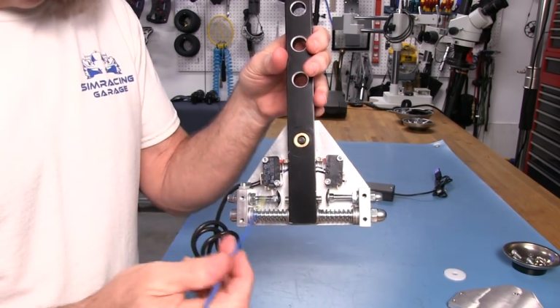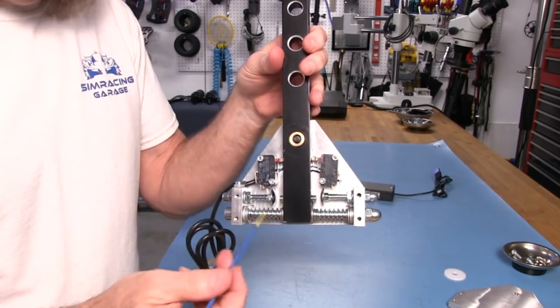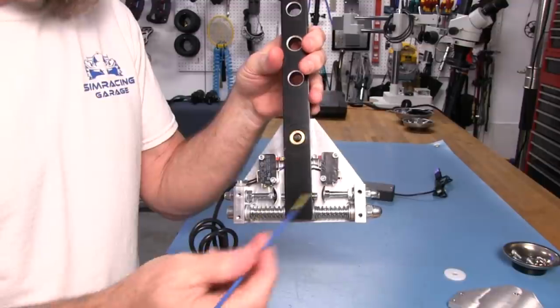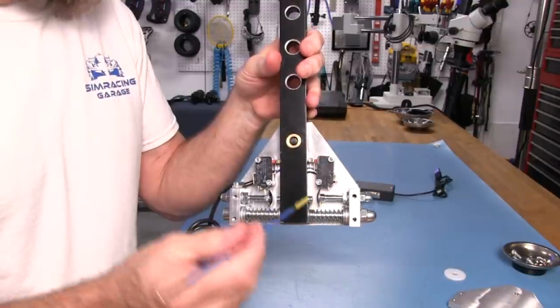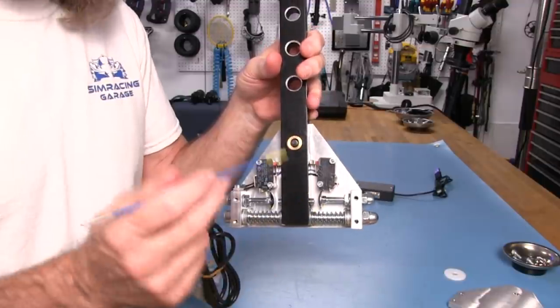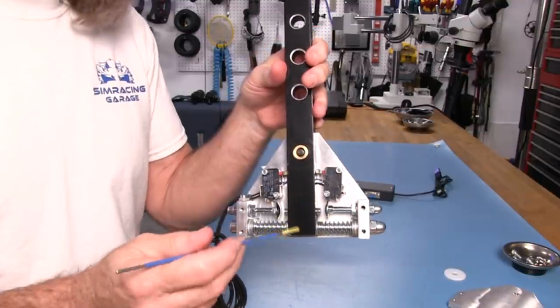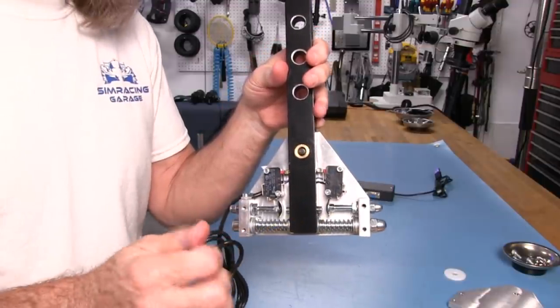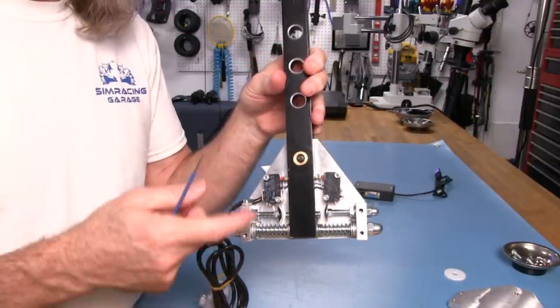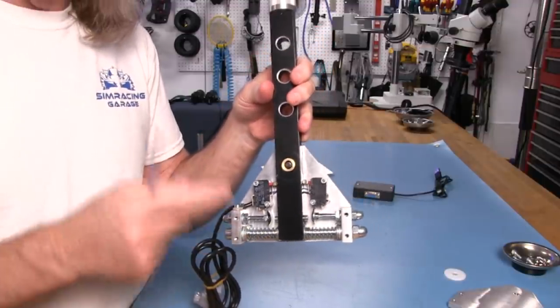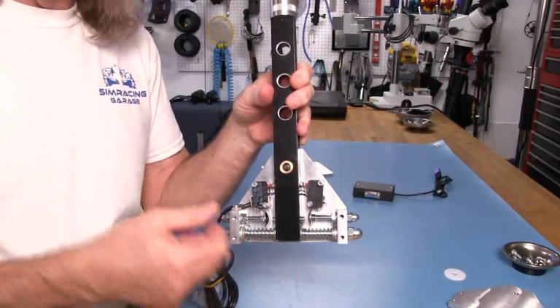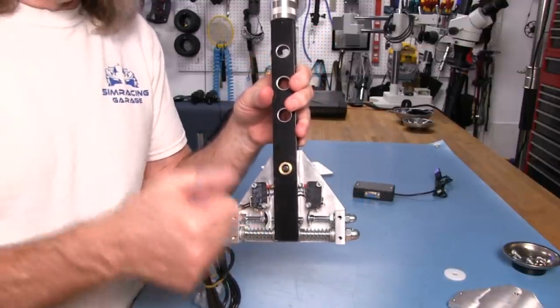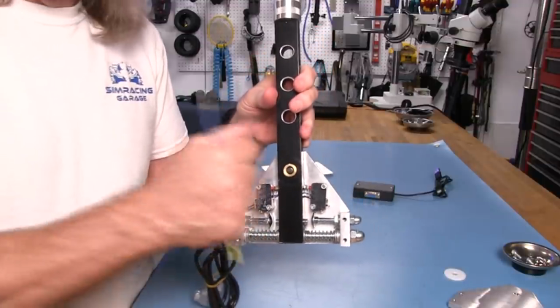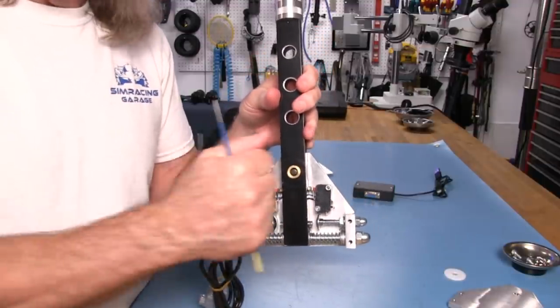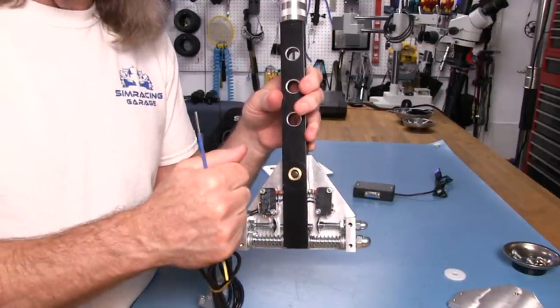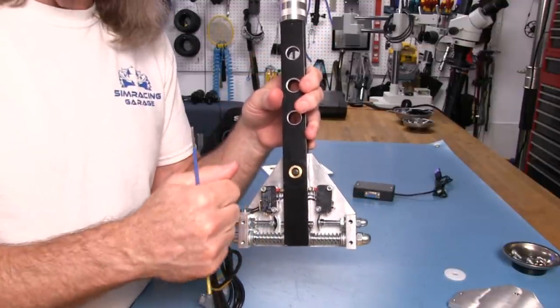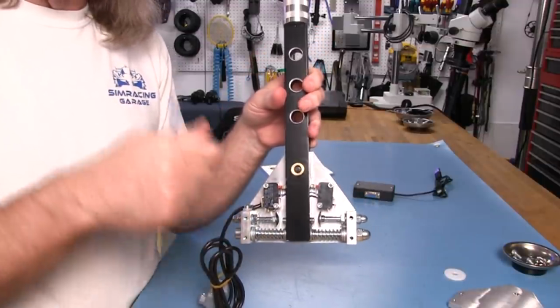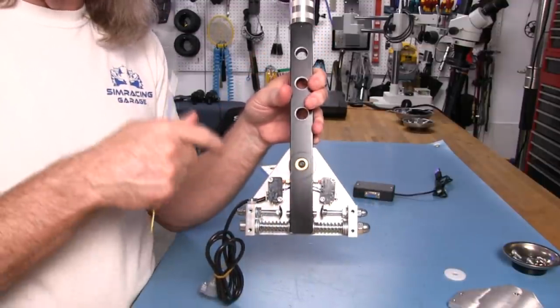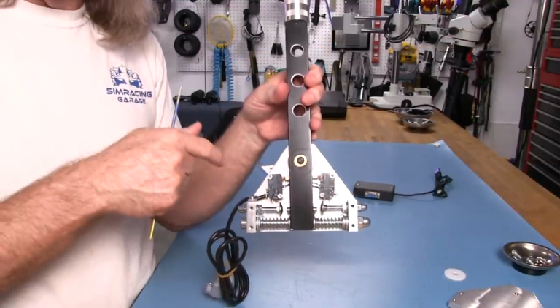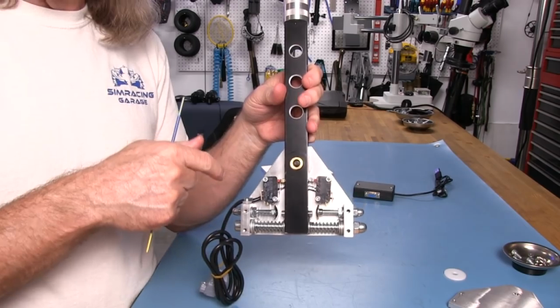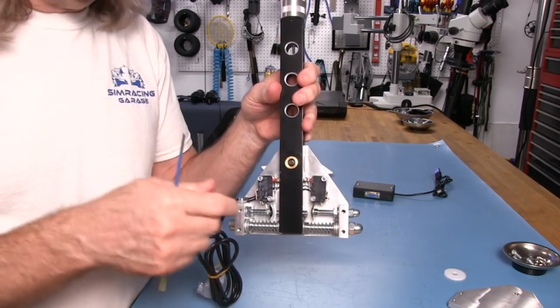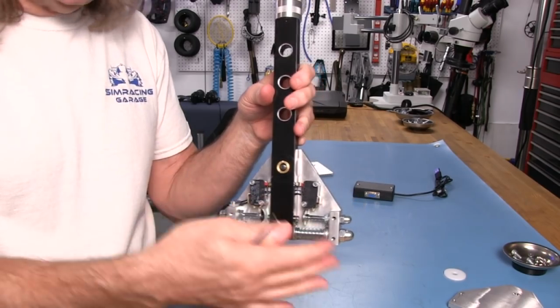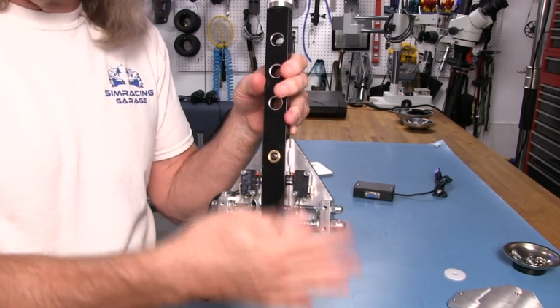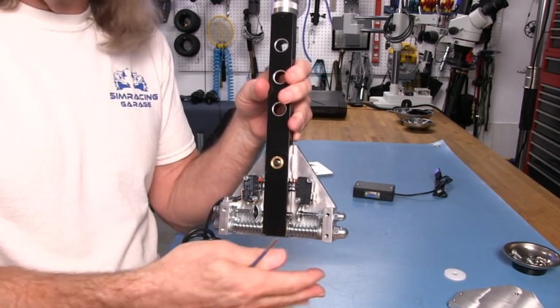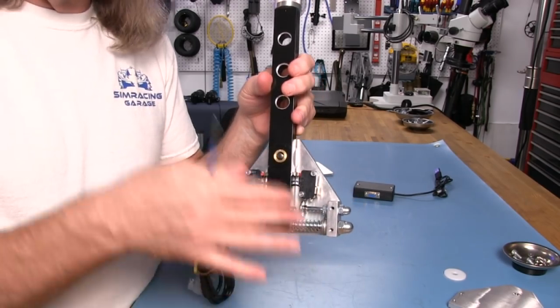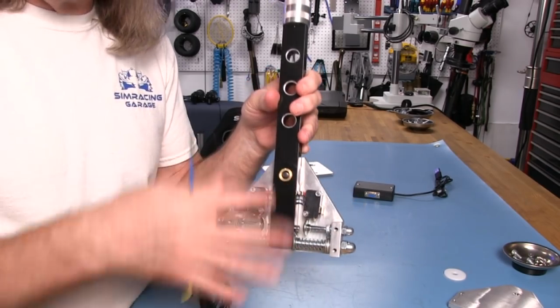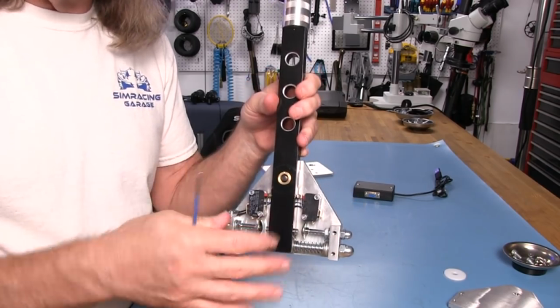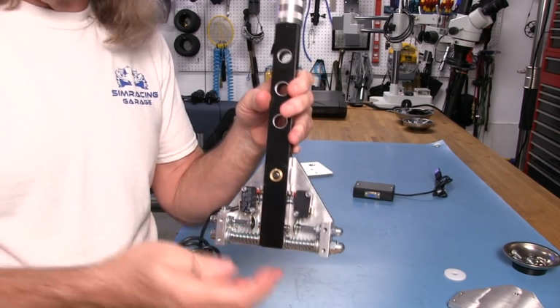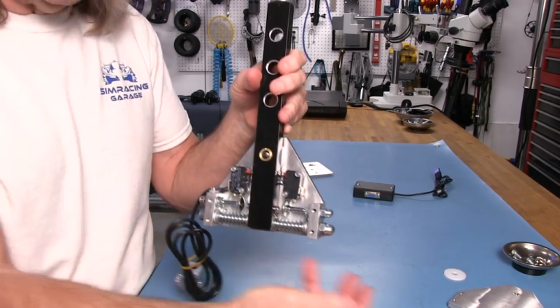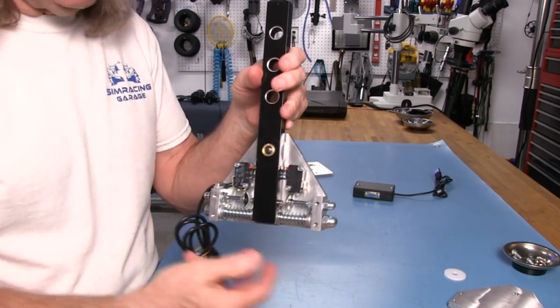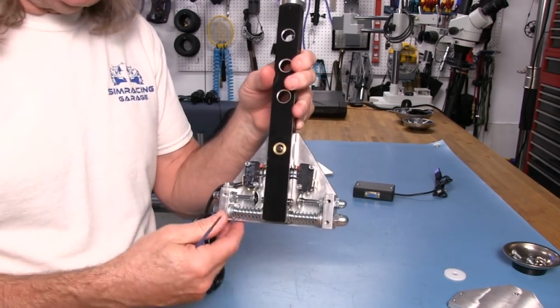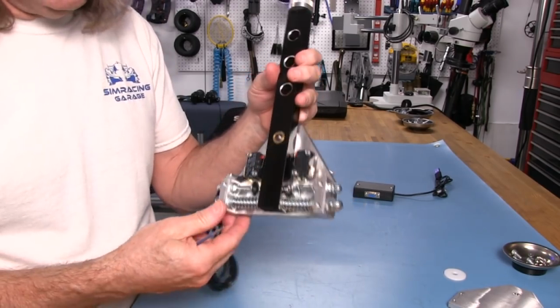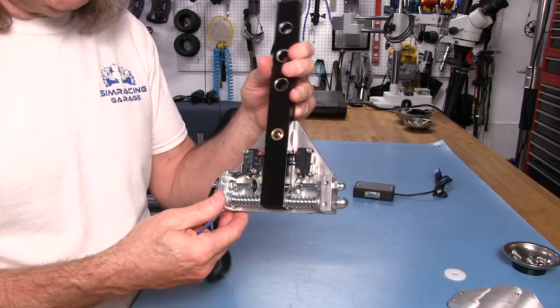These are very strong springs with a lot of tension. You saw what I had to do to actually manipulate it in the closer look, so there's no way I can demonstrate it in this condition — I have nothing to grab on to for bracing.